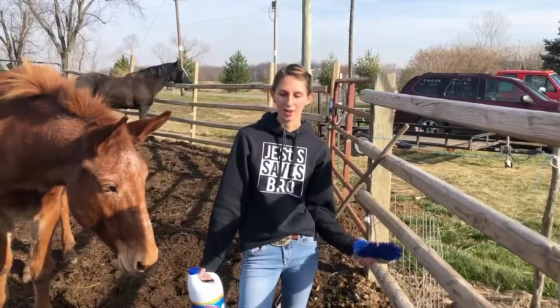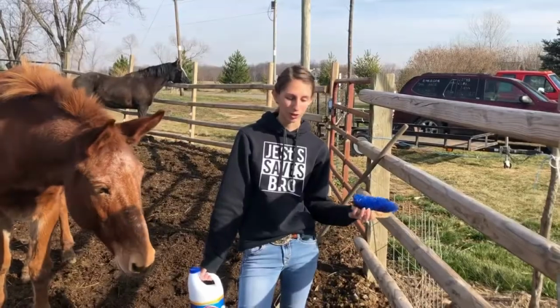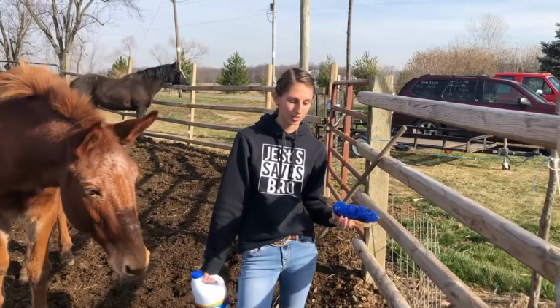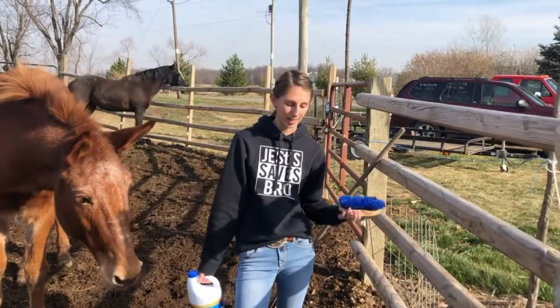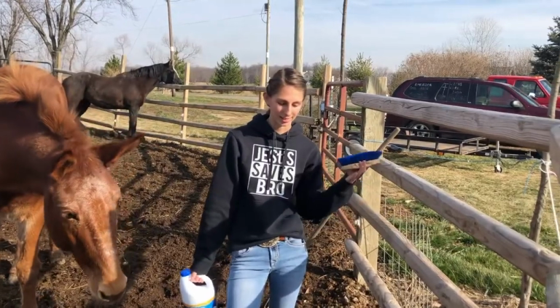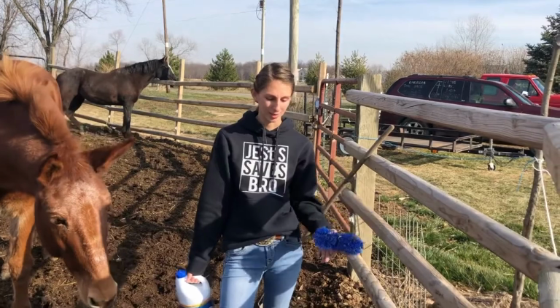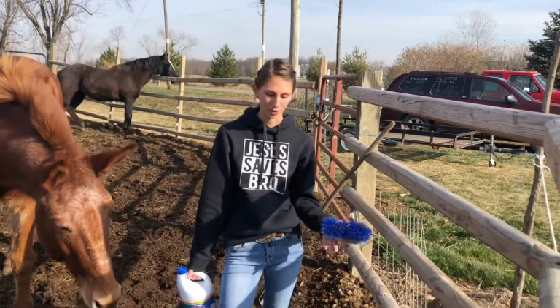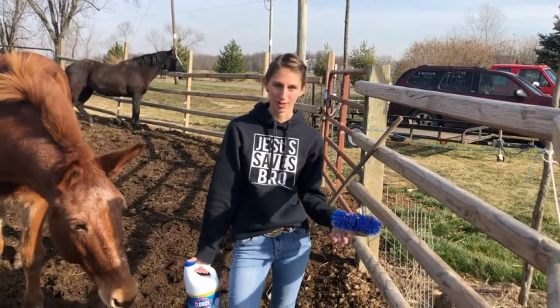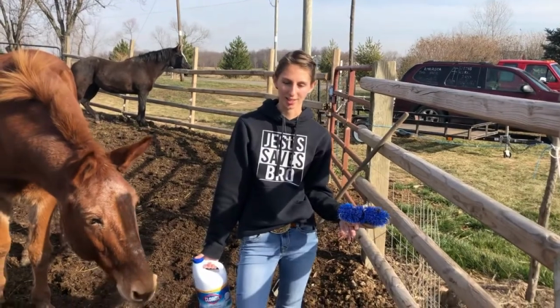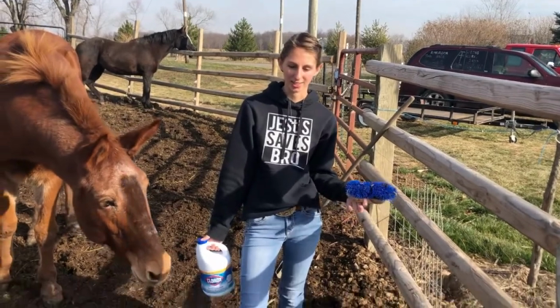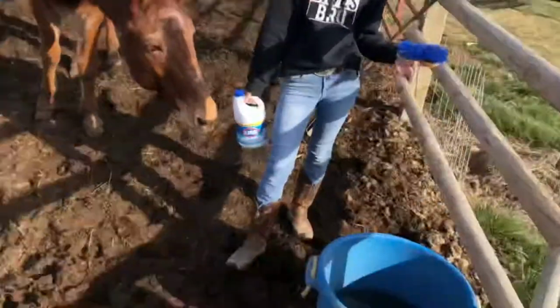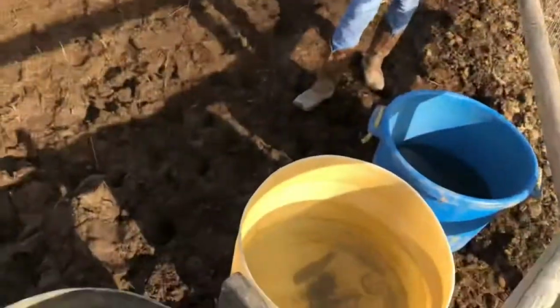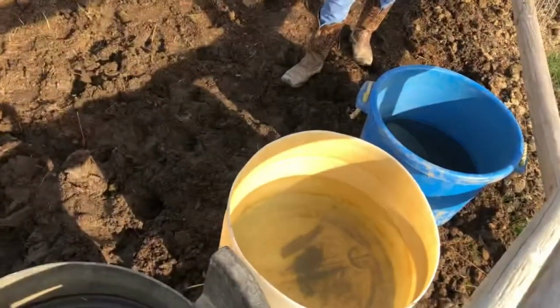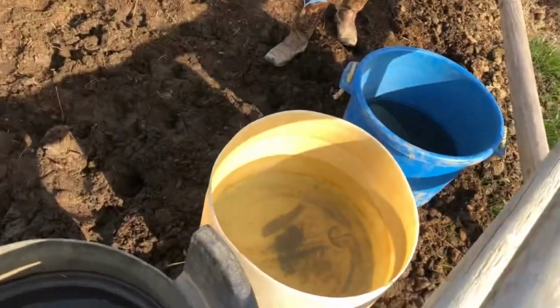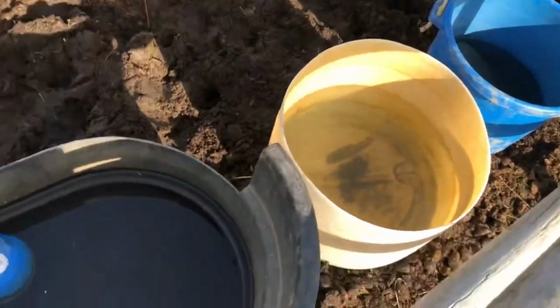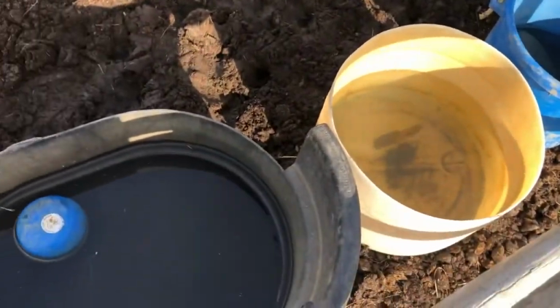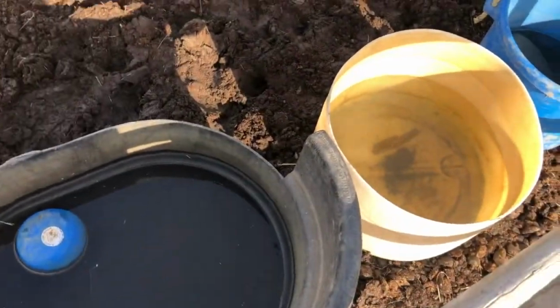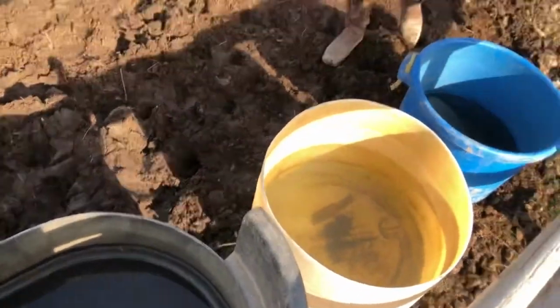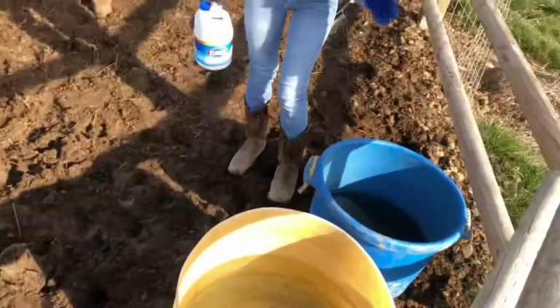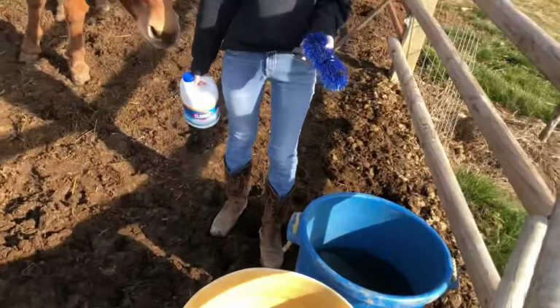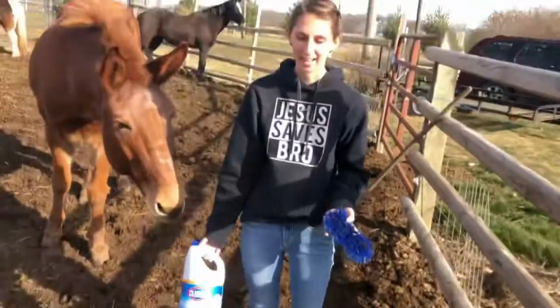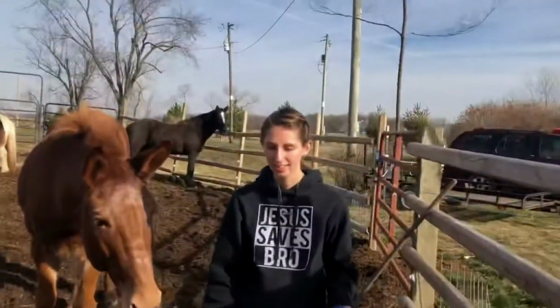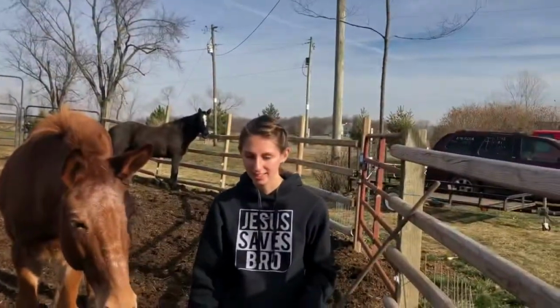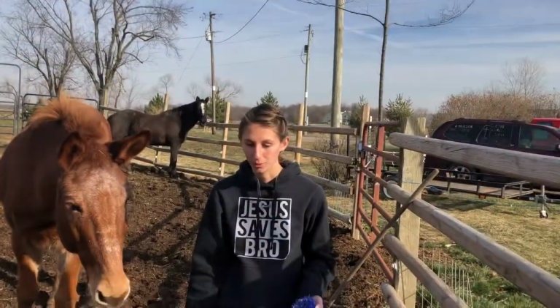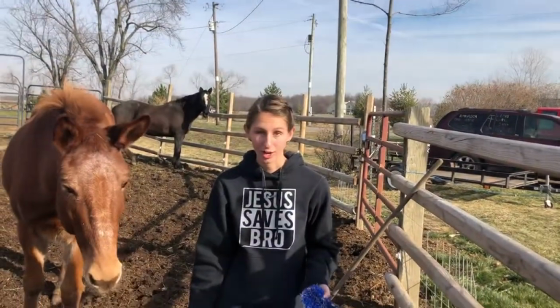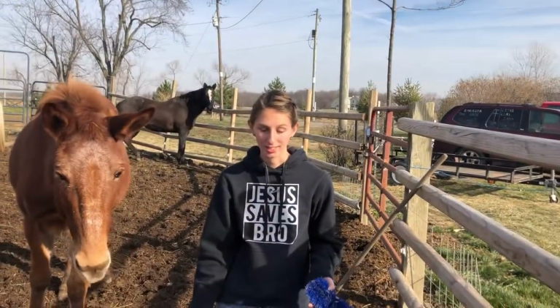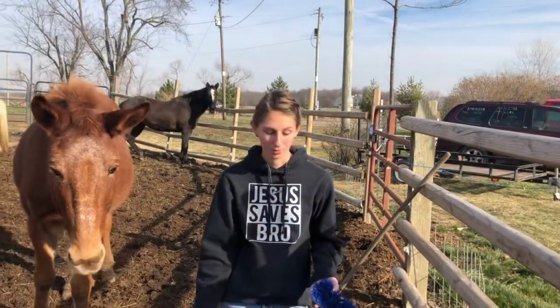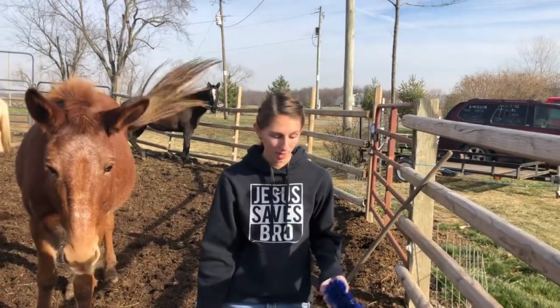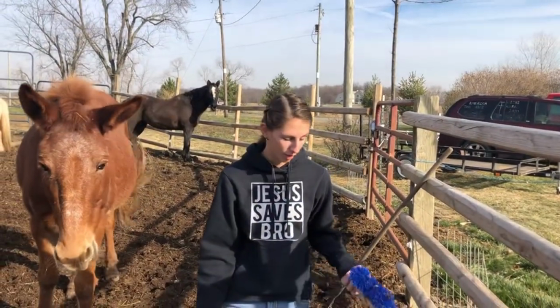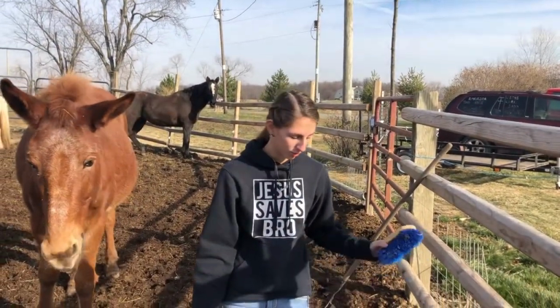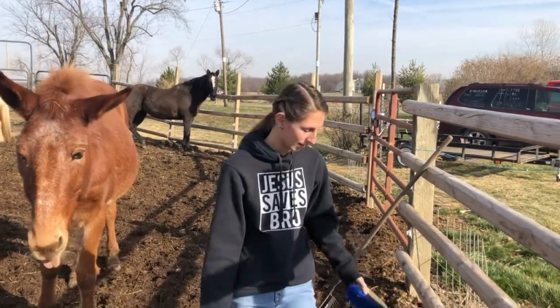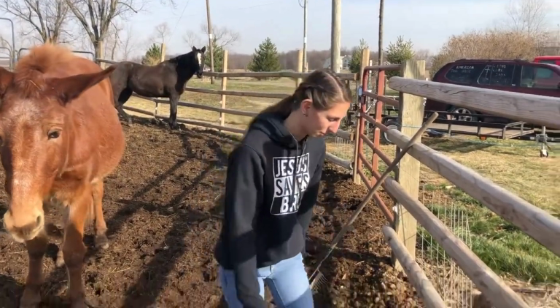First I need to clean up all these troughs. As you can see they are completely filthy and have algae and hay and whatever else is in them. So first I got to dump them.